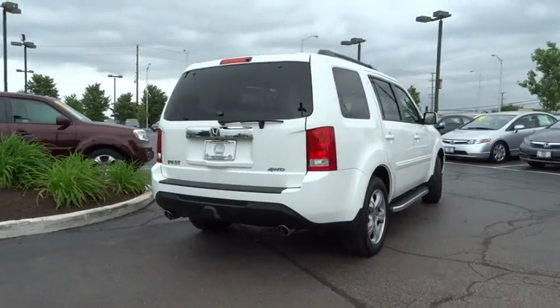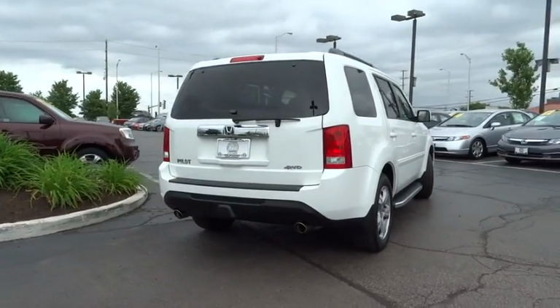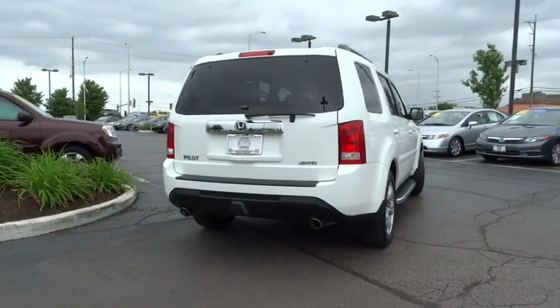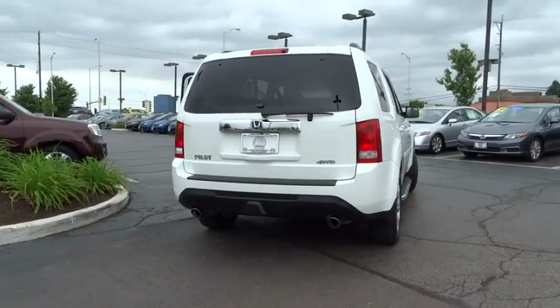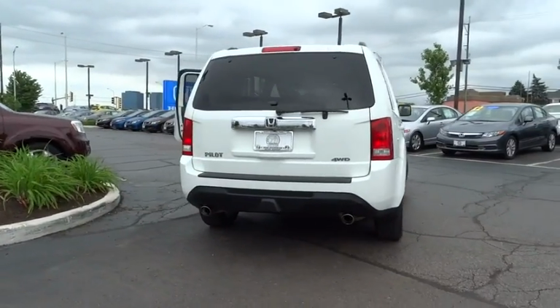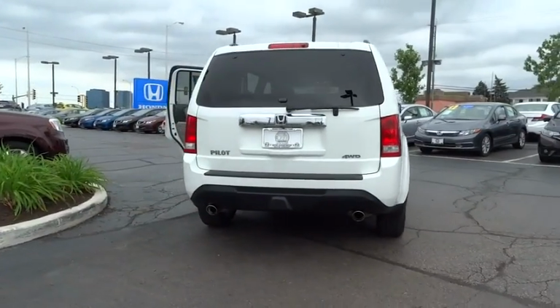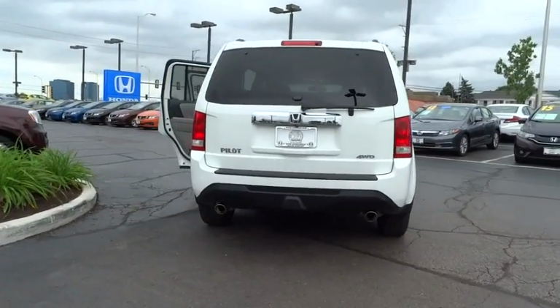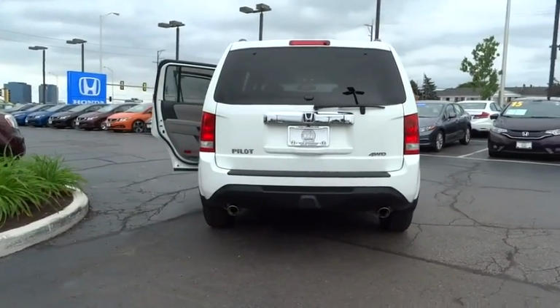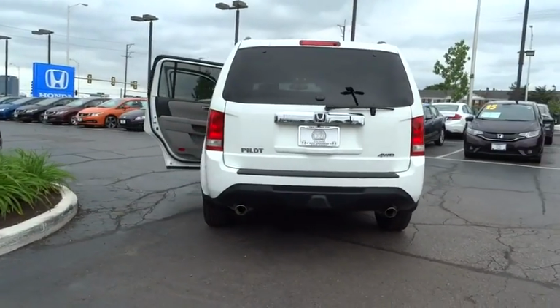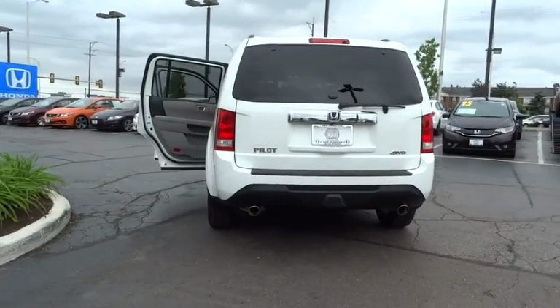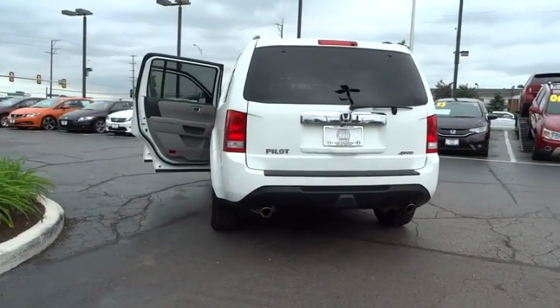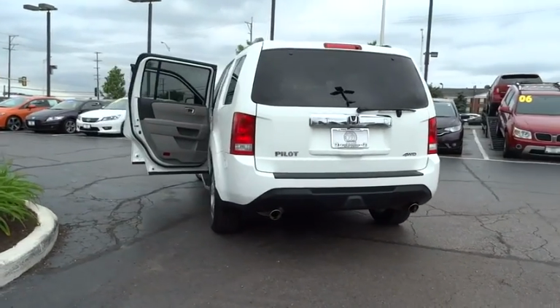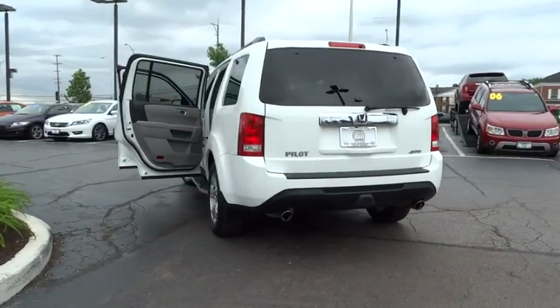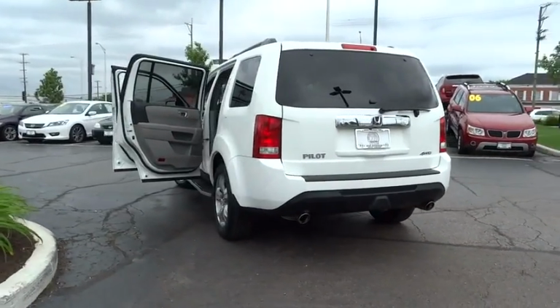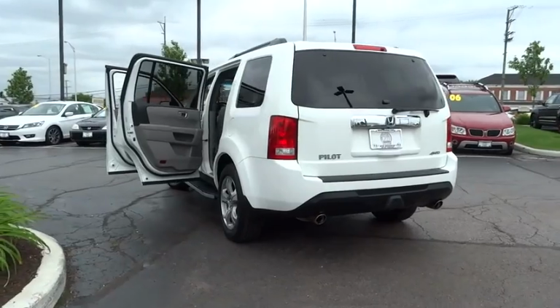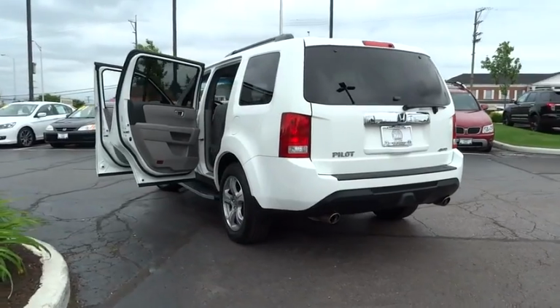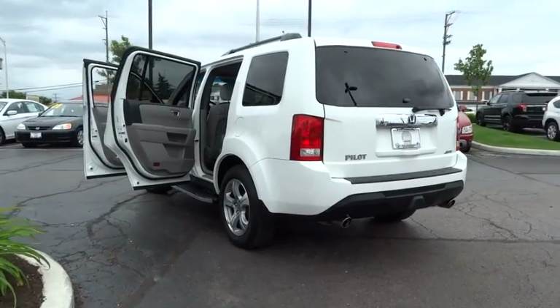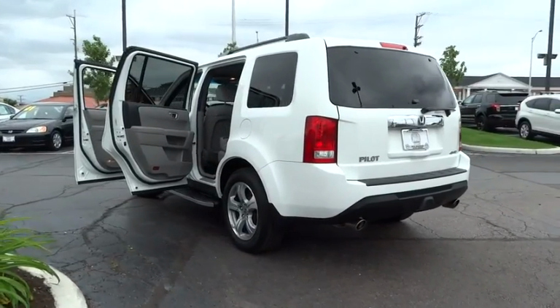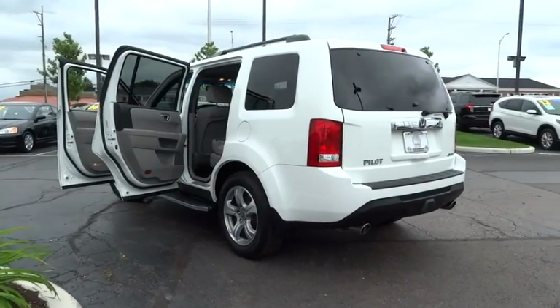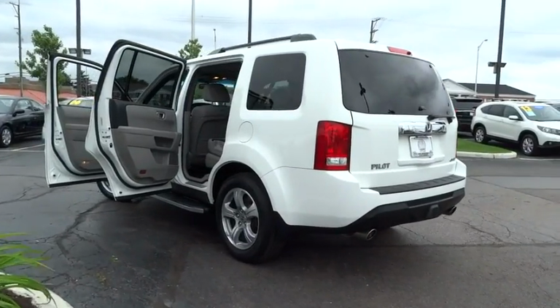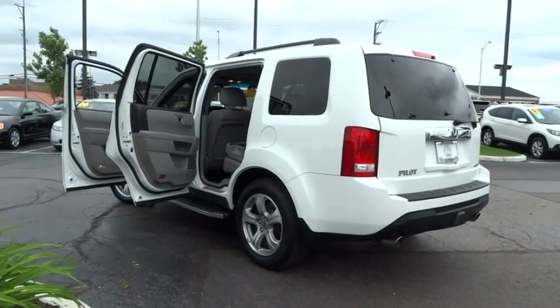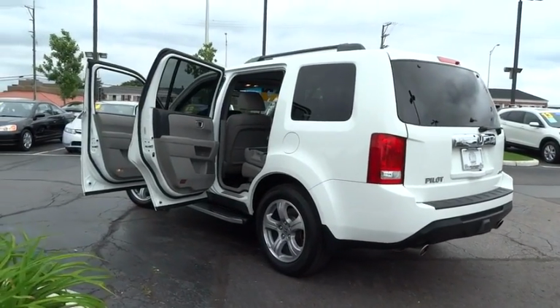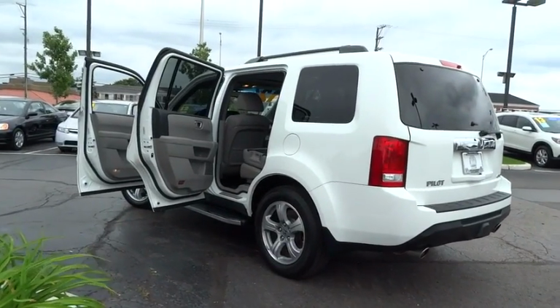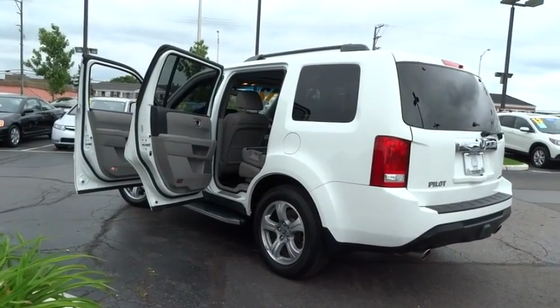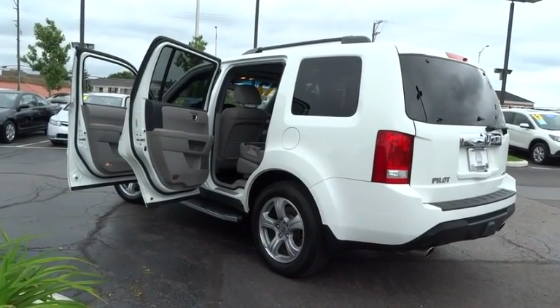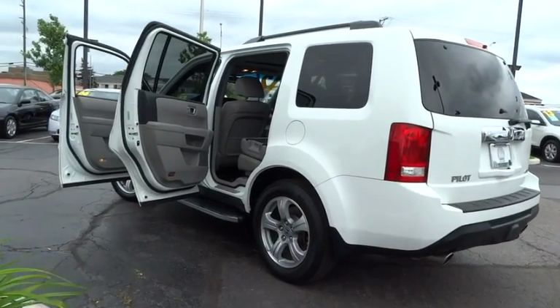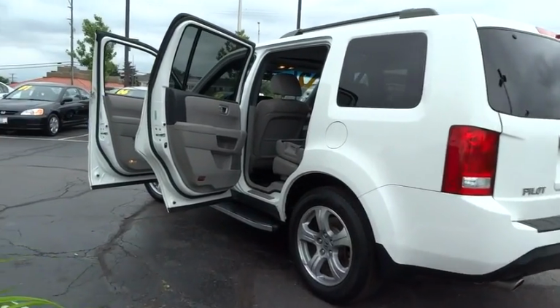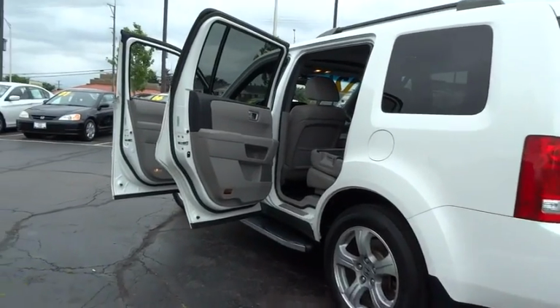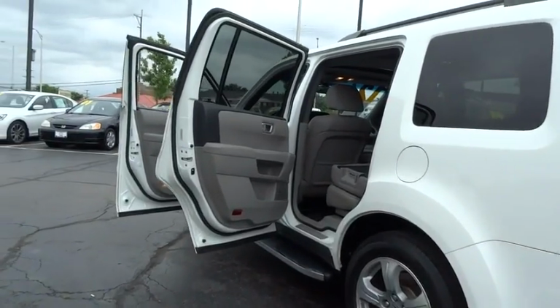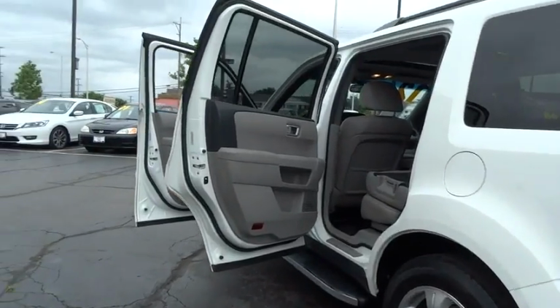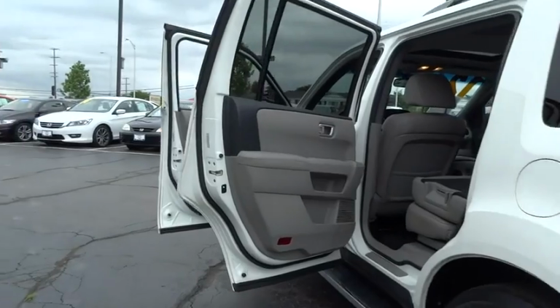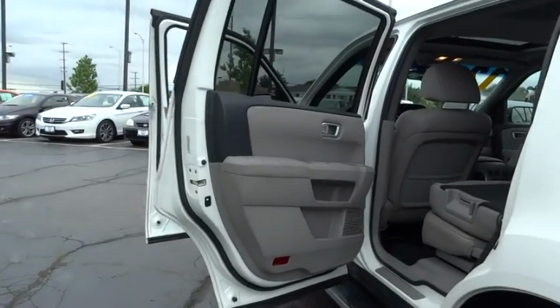Power passenger seat. Traction control. Dual airbags. Power steering. Air conditioning front. Four-wheel disc brakes. AM FM stereo with CD player. Fog light.